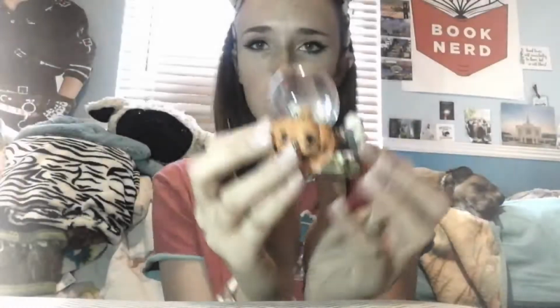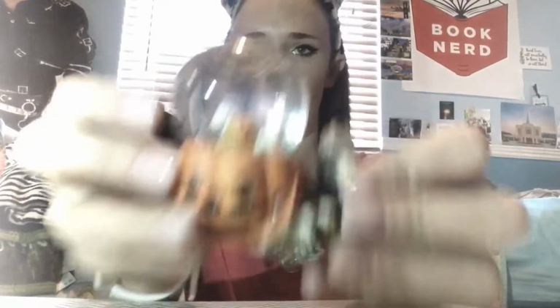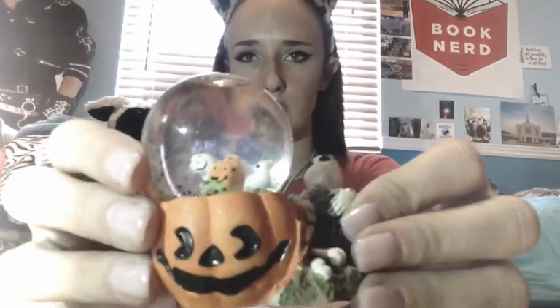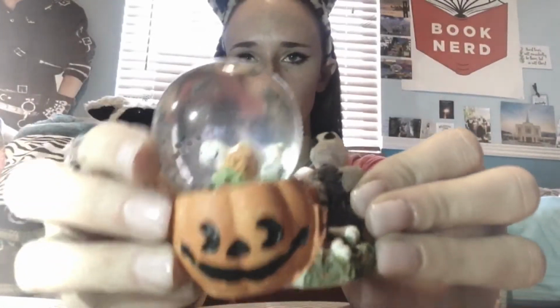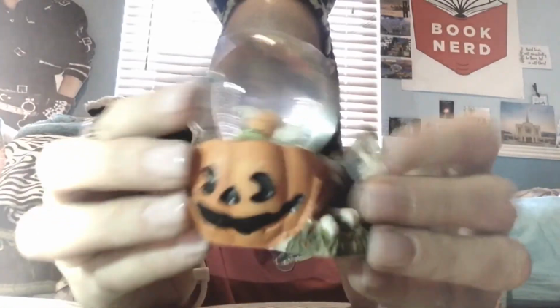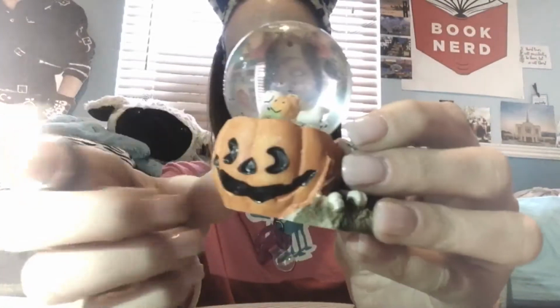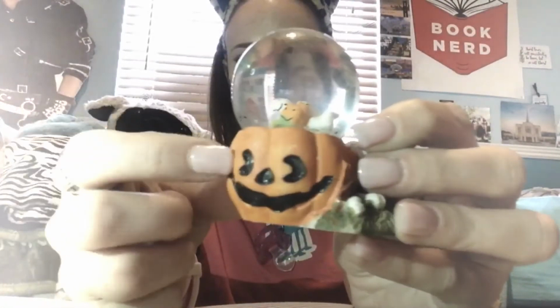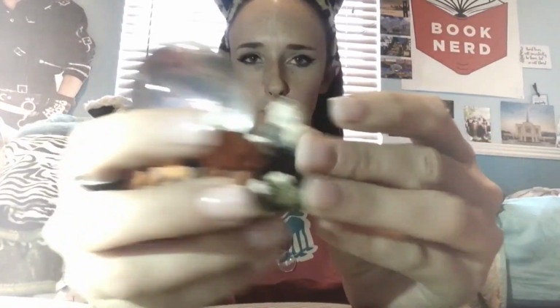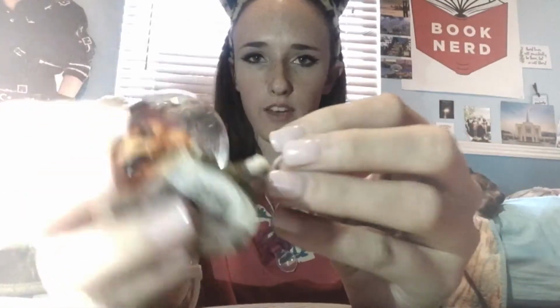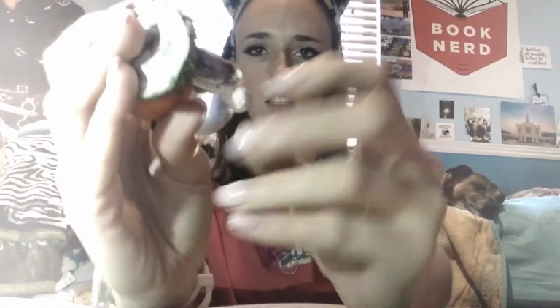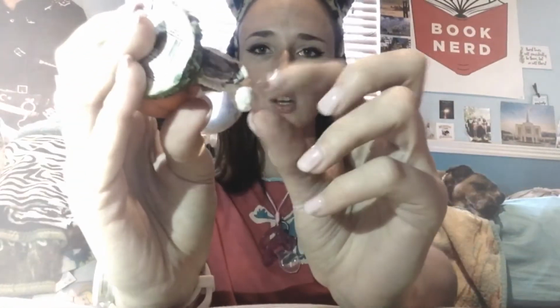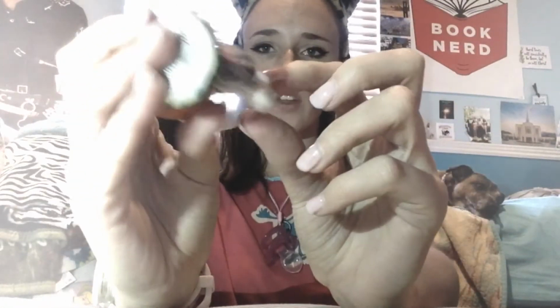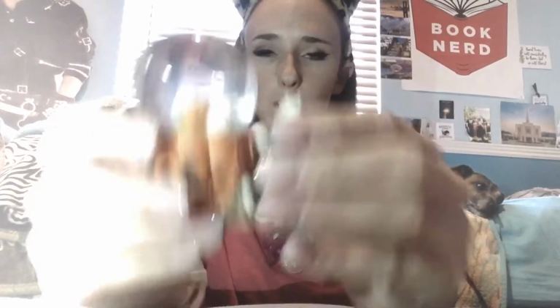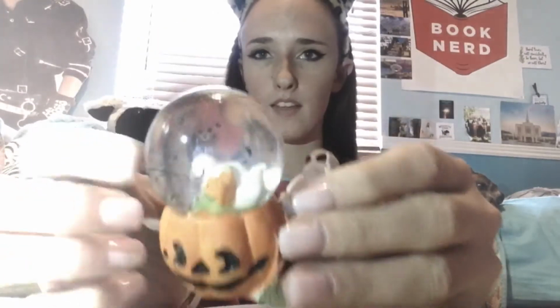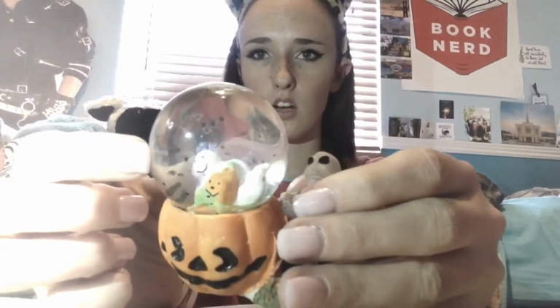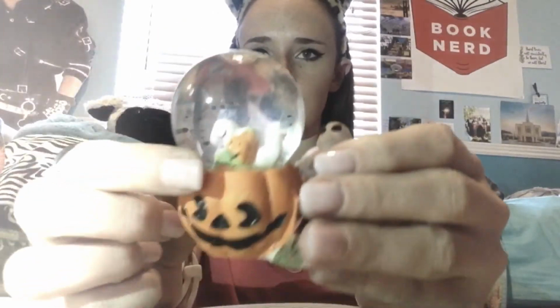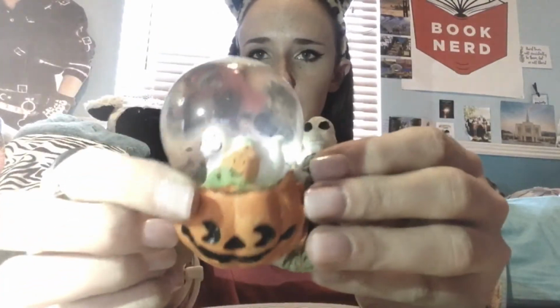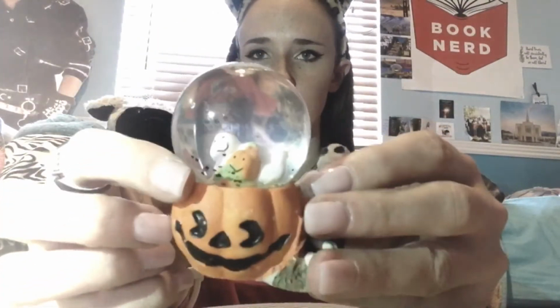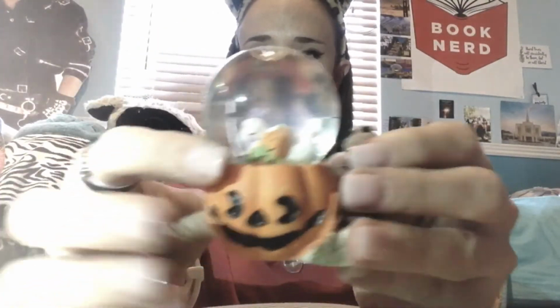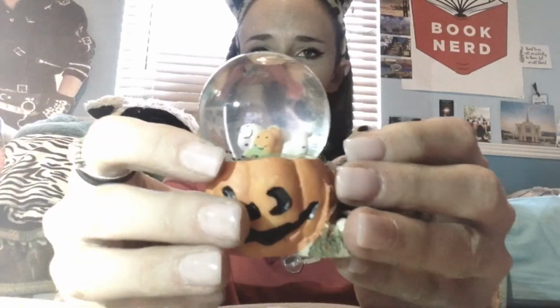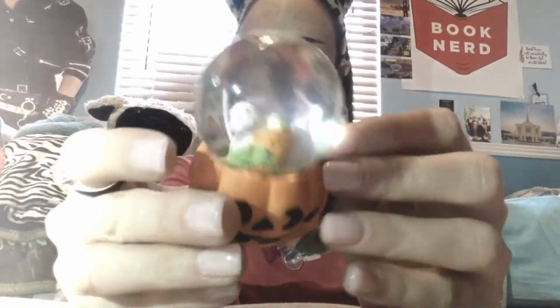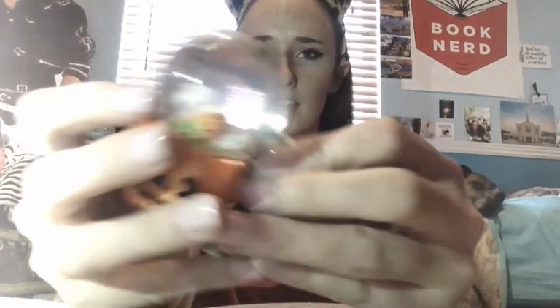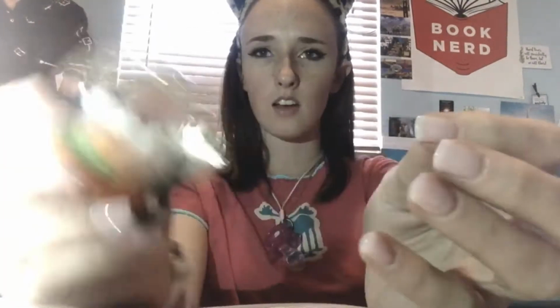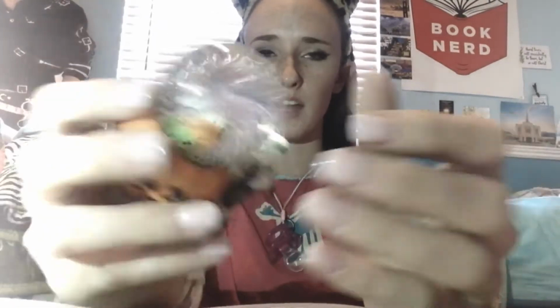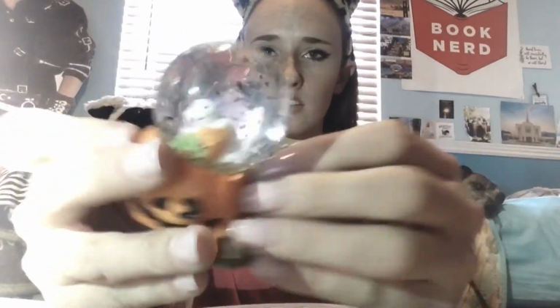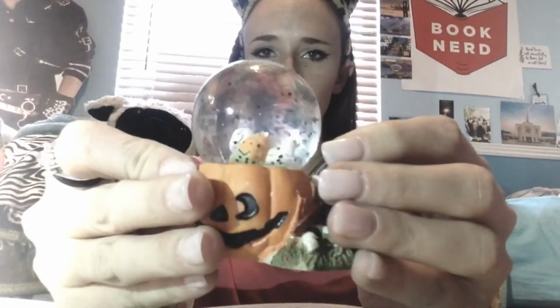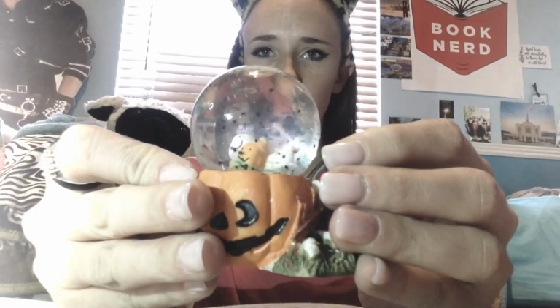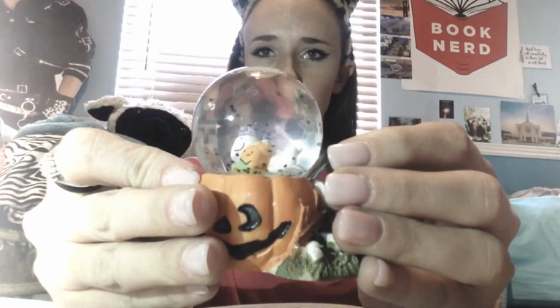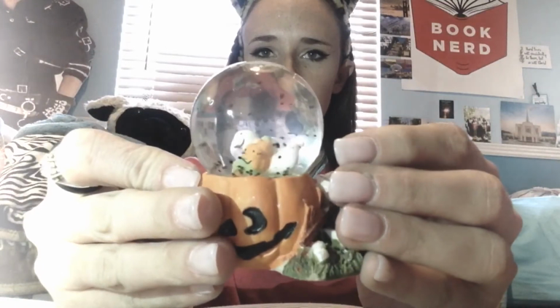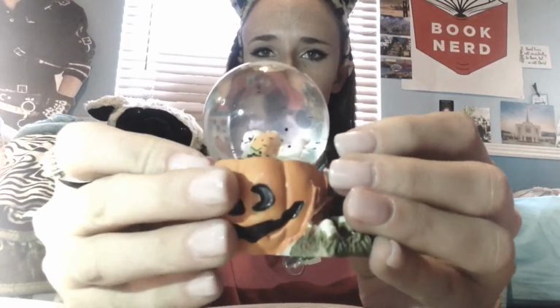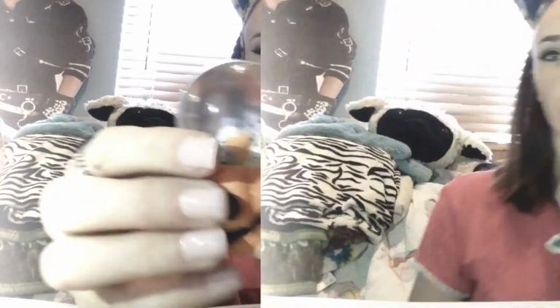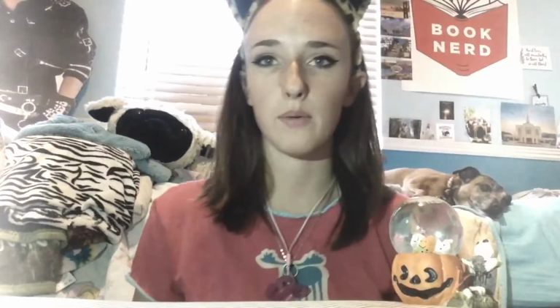This is what my Halloween snow globe looks like. It's got a cute pumpkin face with a mummy, and then it's holding a pumpkin inside of it, and it's got these black little beads inside.